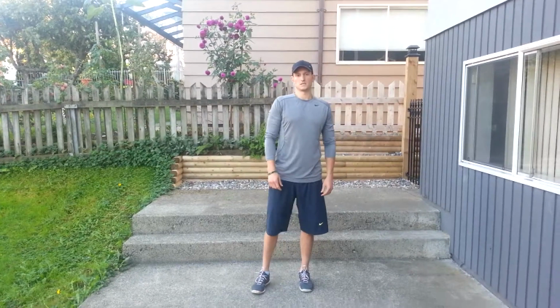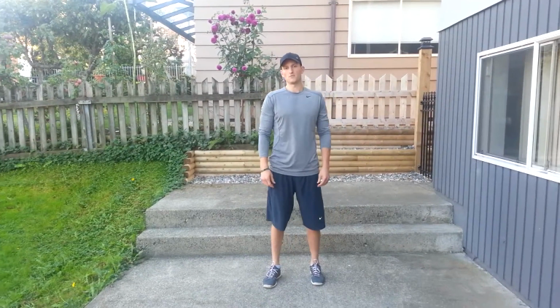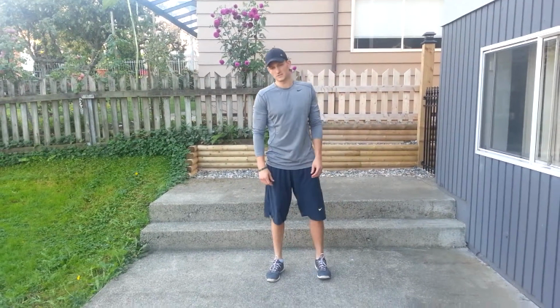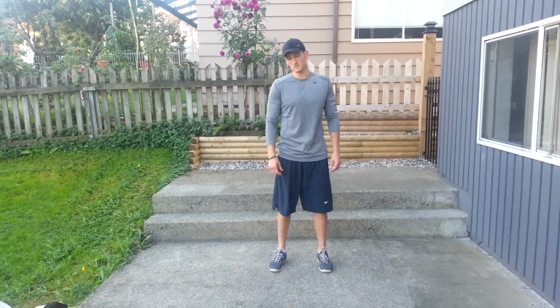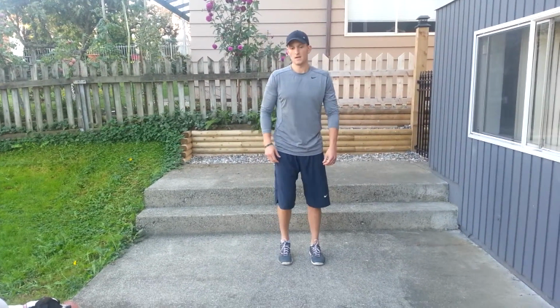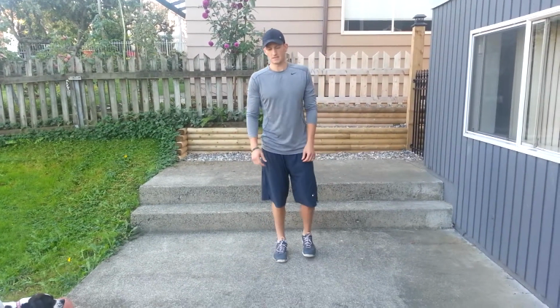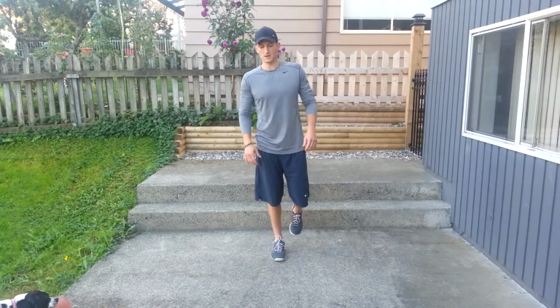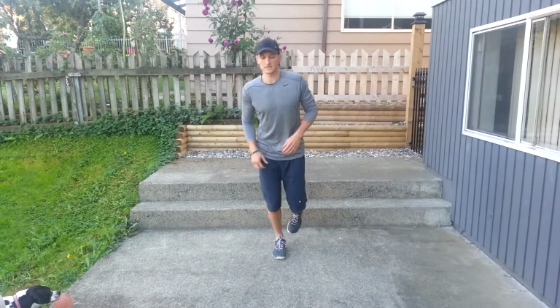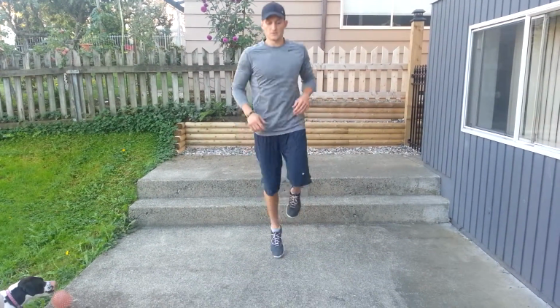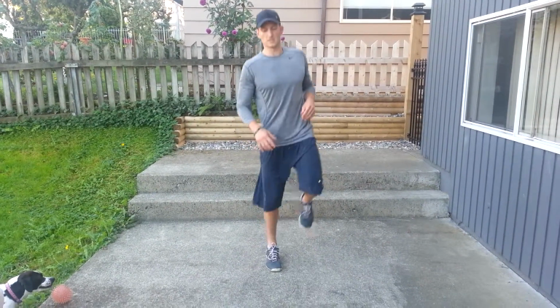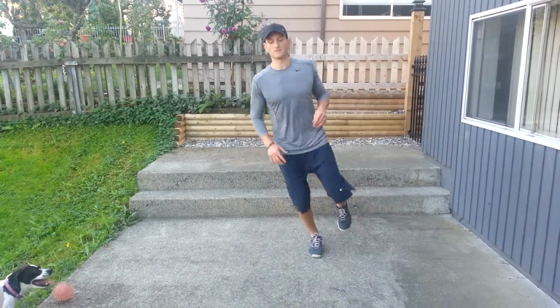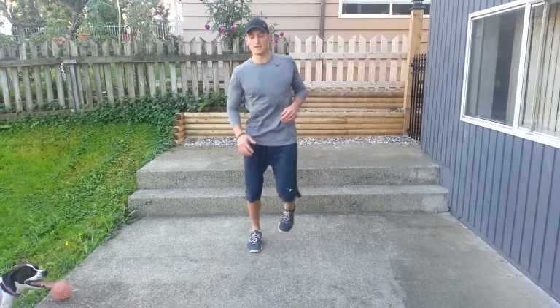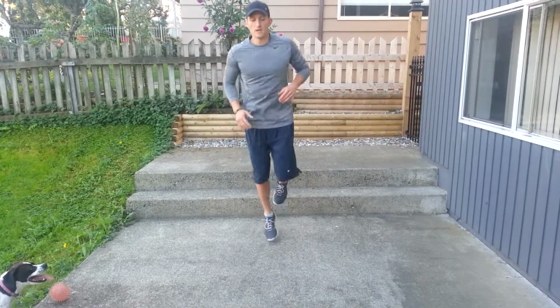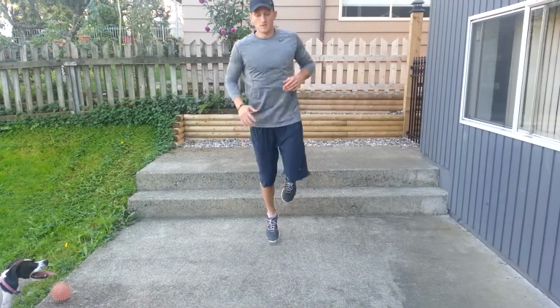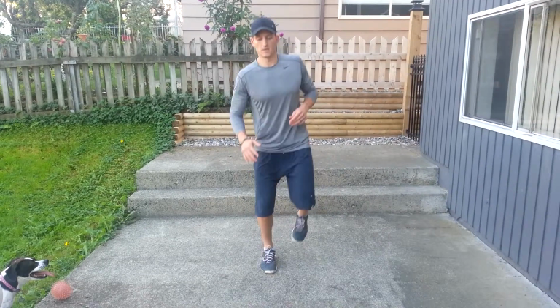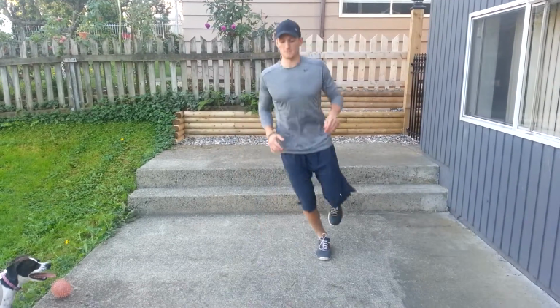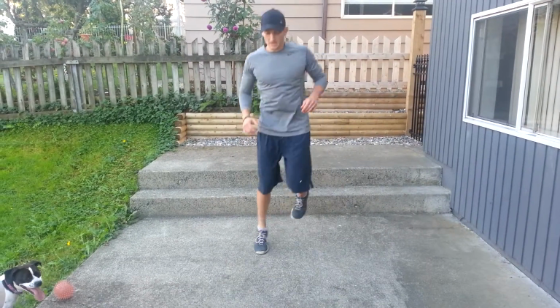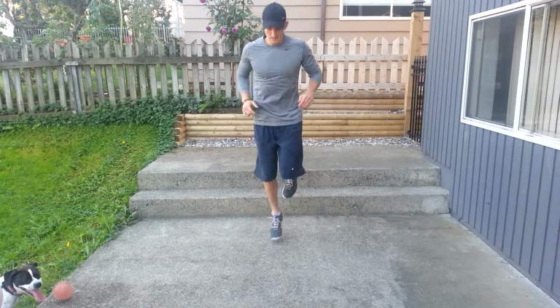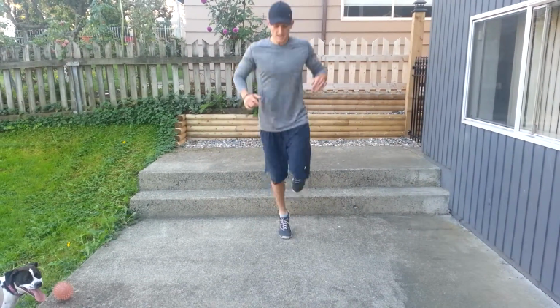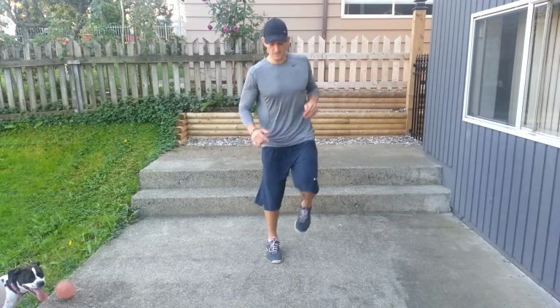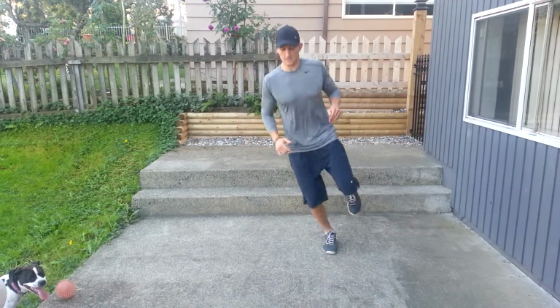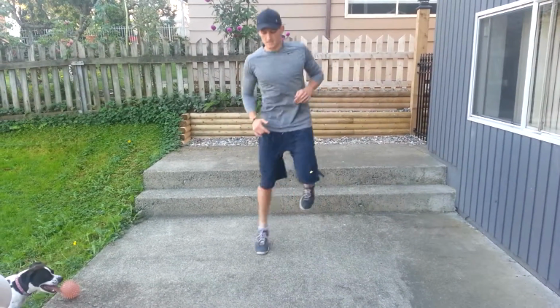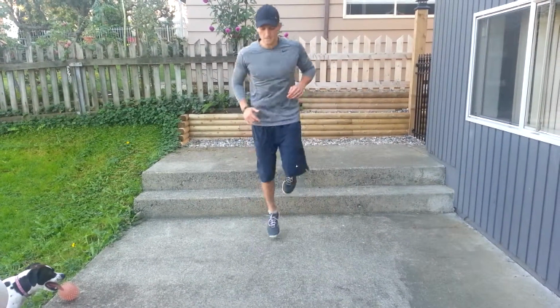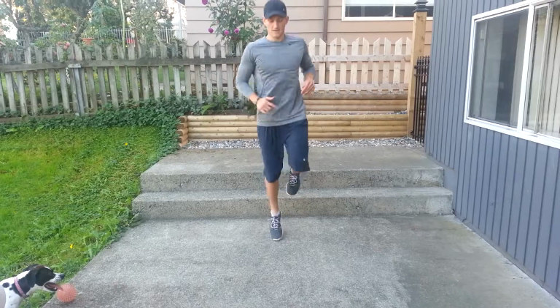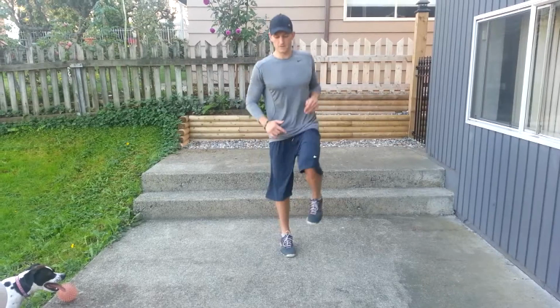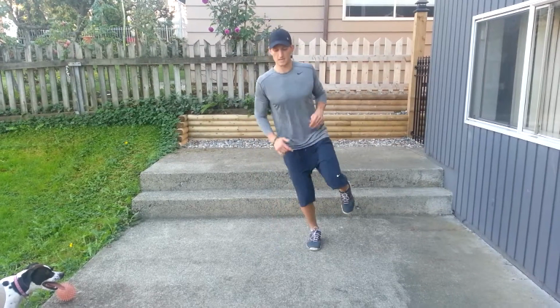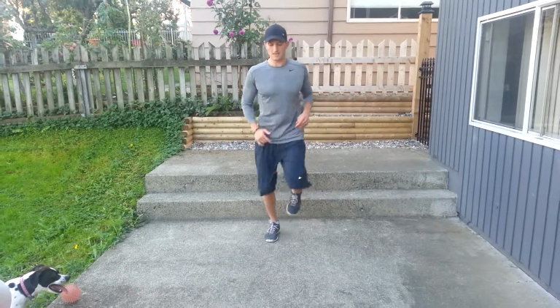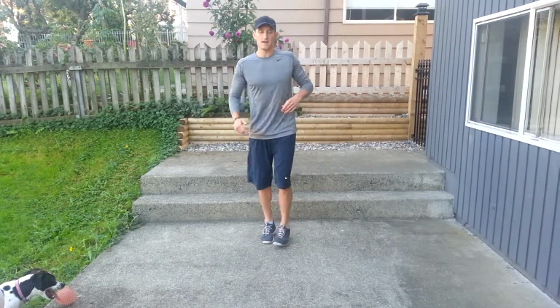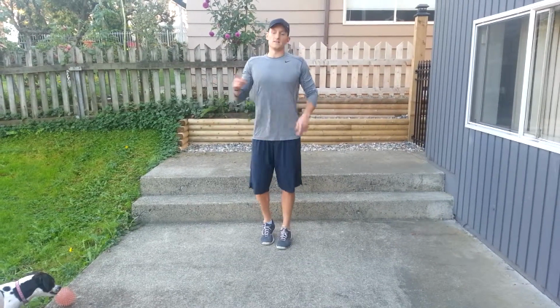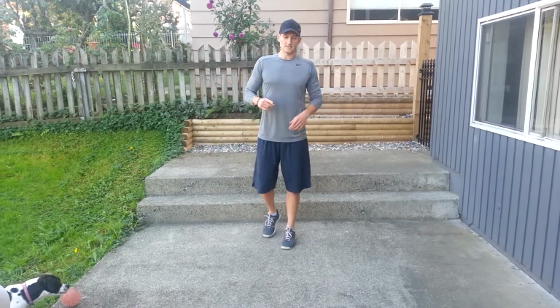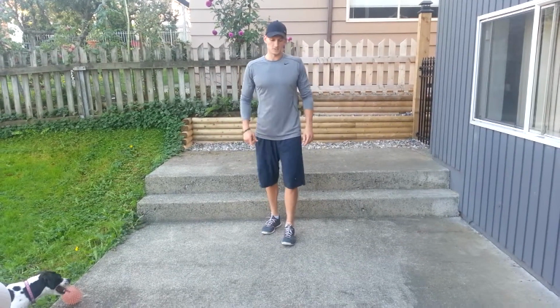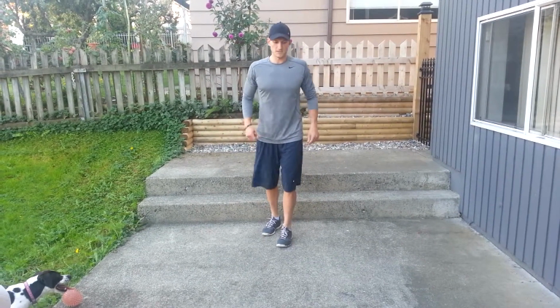So we have one-foot jumps. Again, this is going to be two exercises. First one's on your right foot. You're going to make a little X — you're going to go back, front, side, side, back, front, side, side. And then for the next exercise, you switch to your left foot.